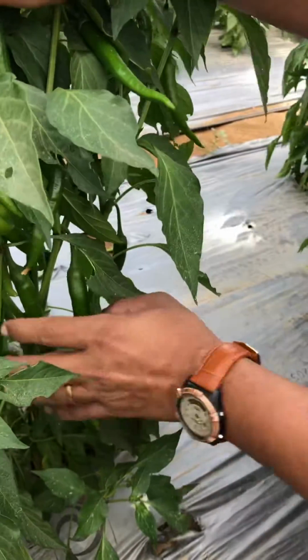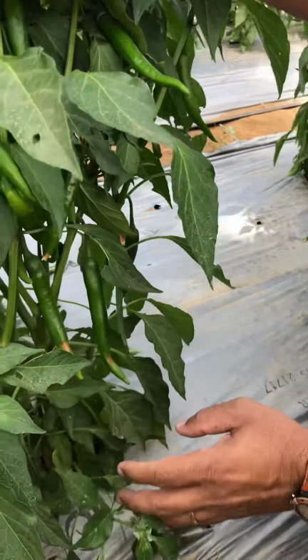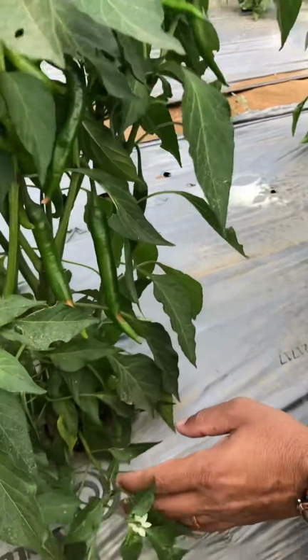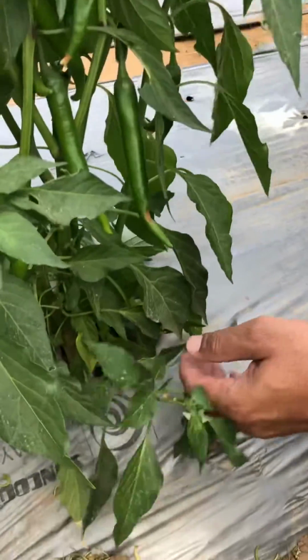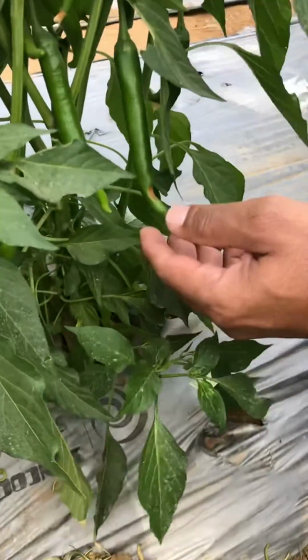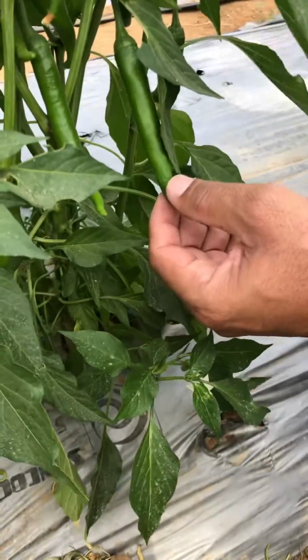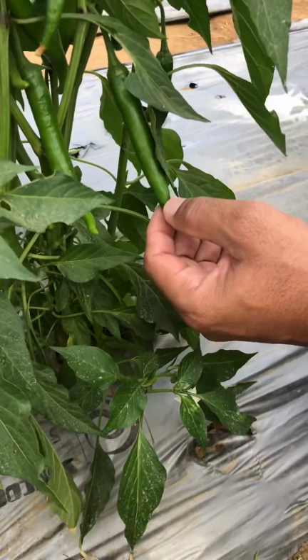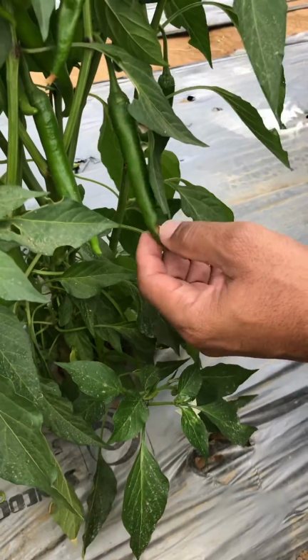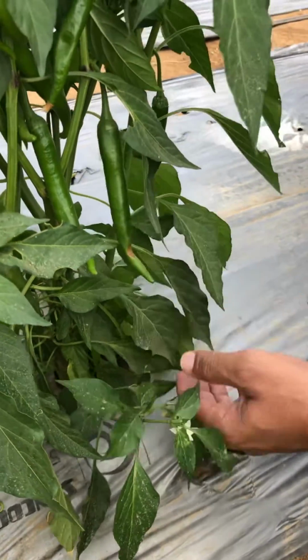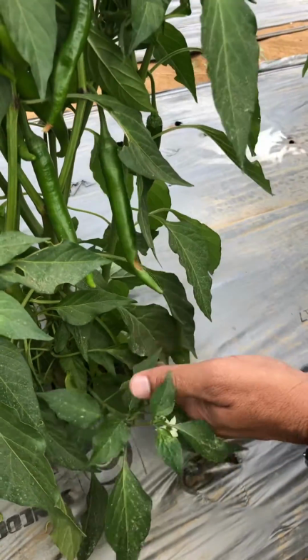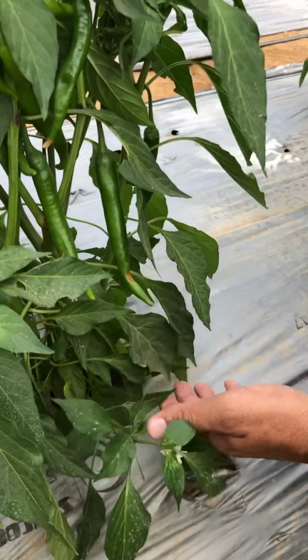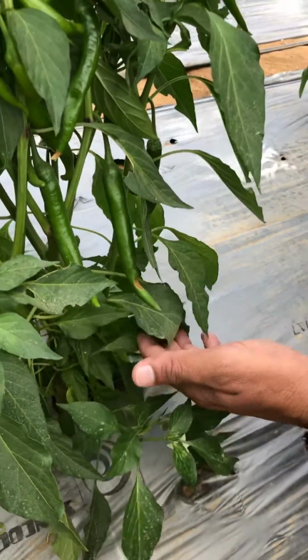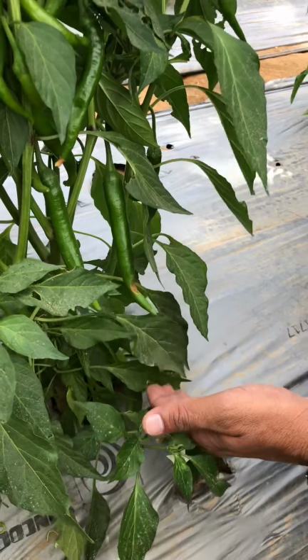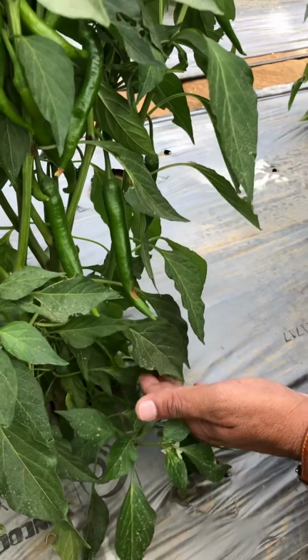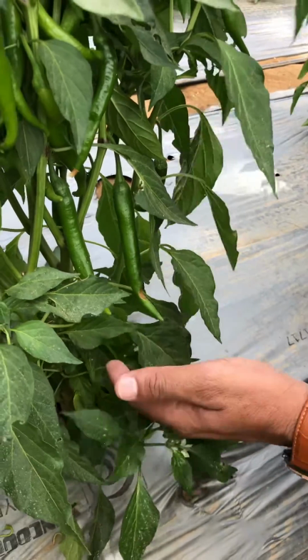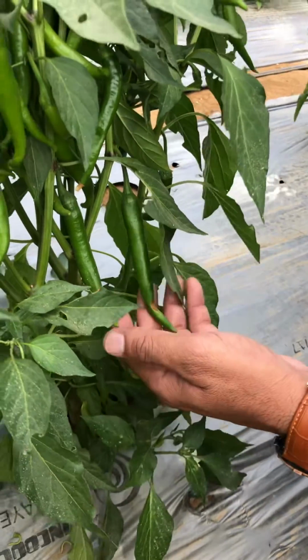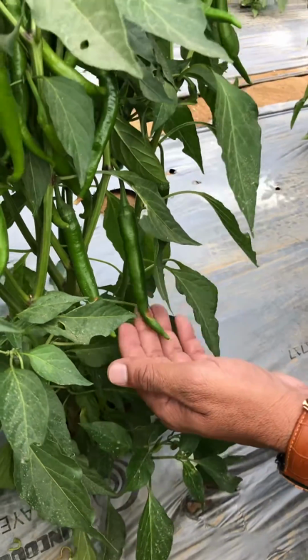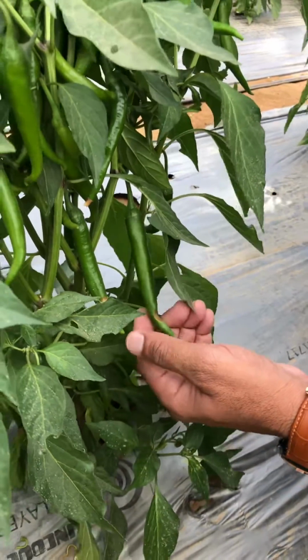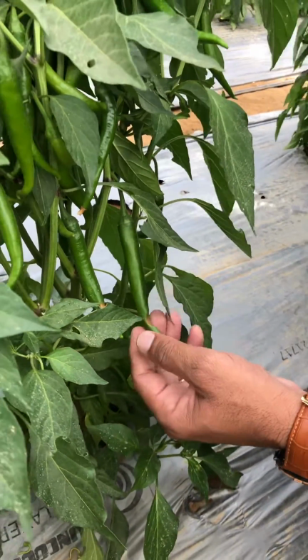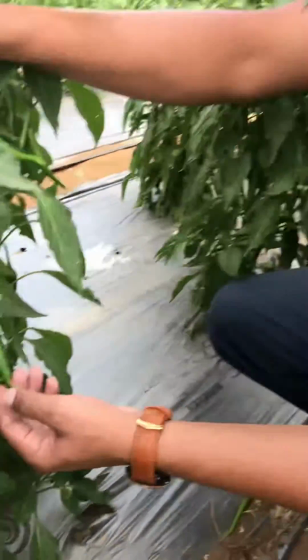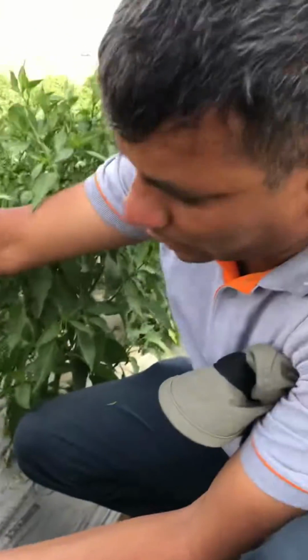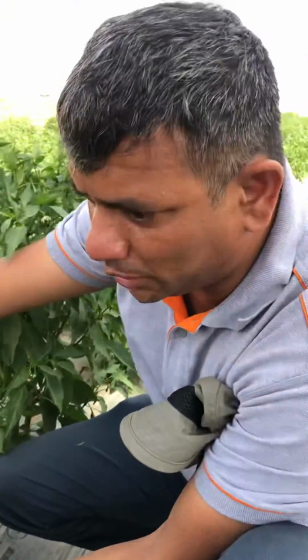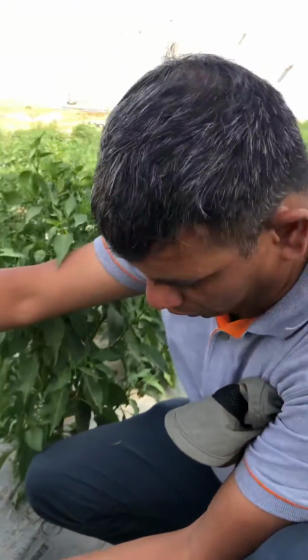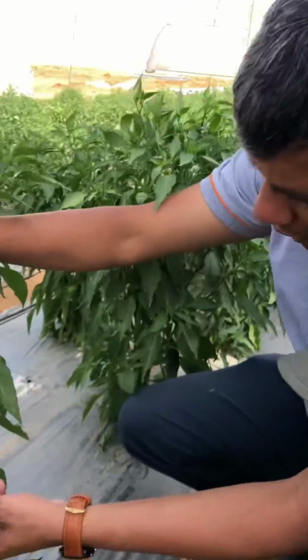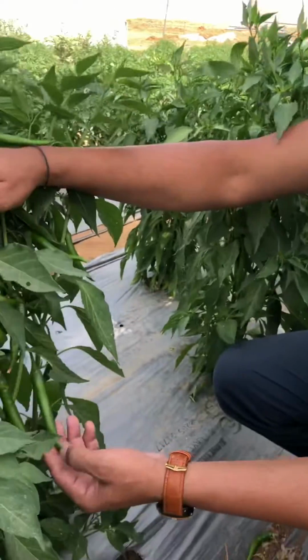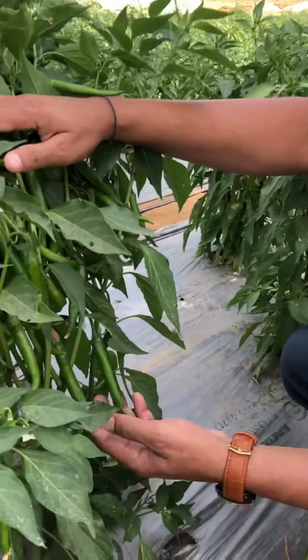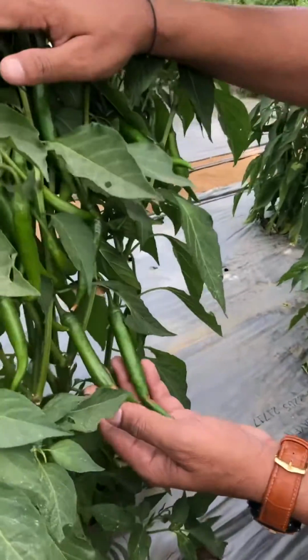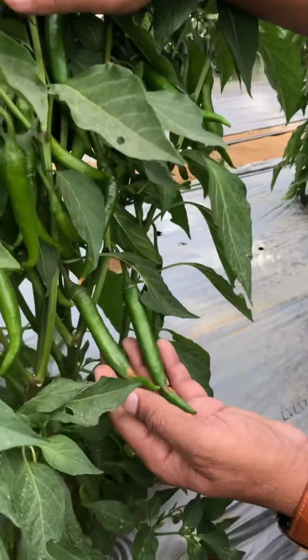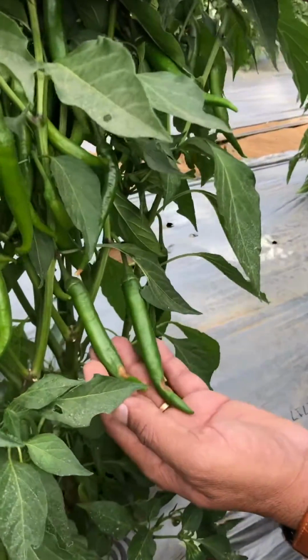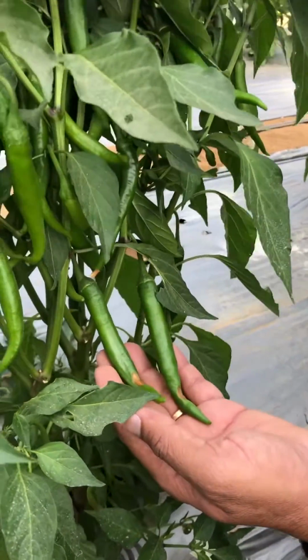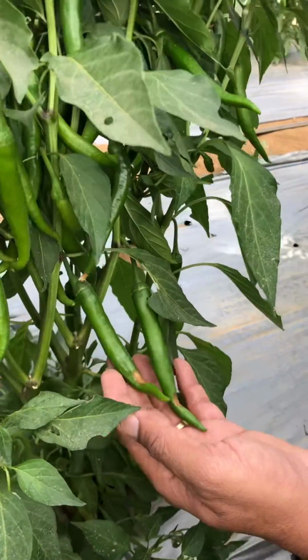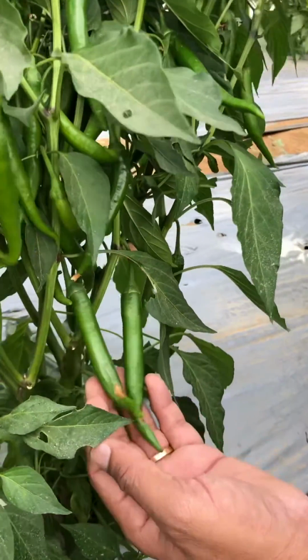We see there is dry heat, and because of the dry heat the plant would need more water. Whenever the plant goes under water stress, blossom end rot is likely to occur.